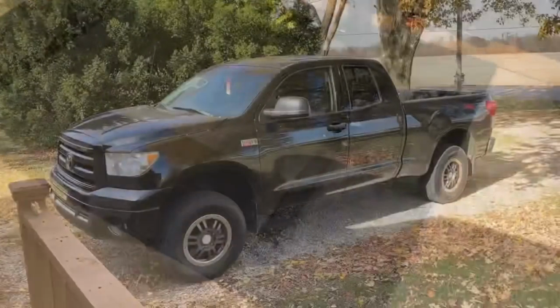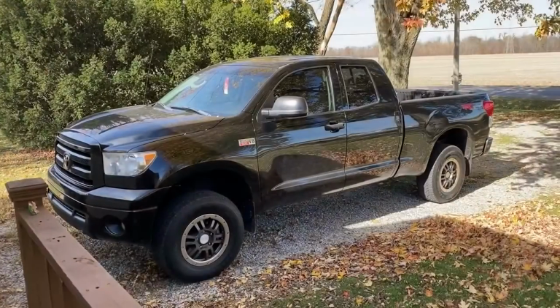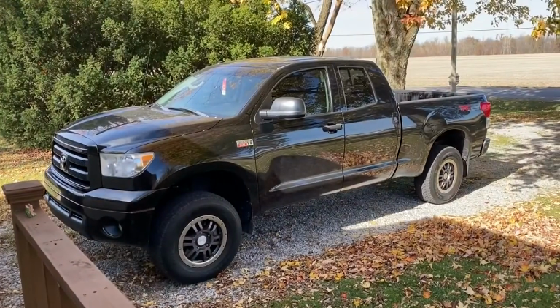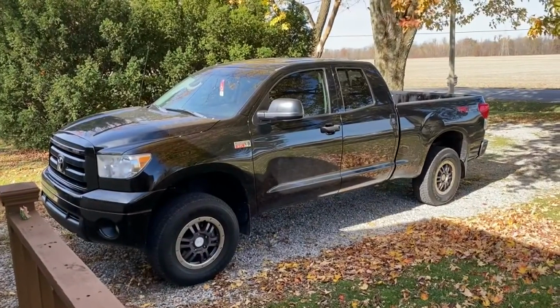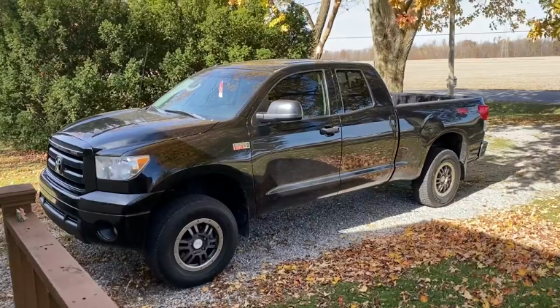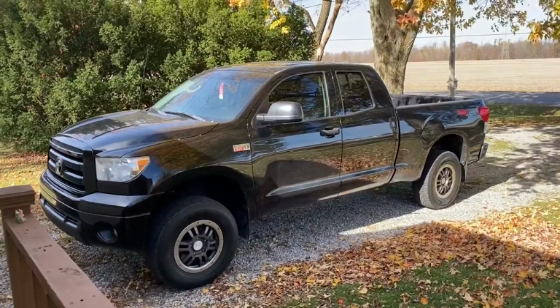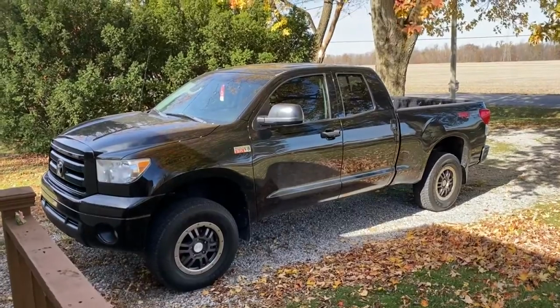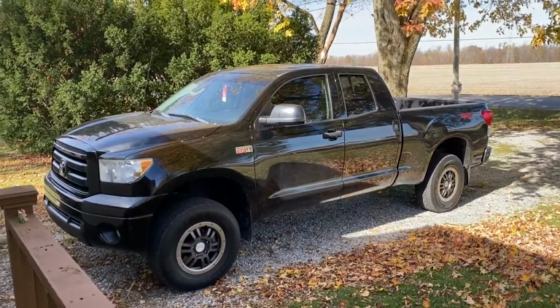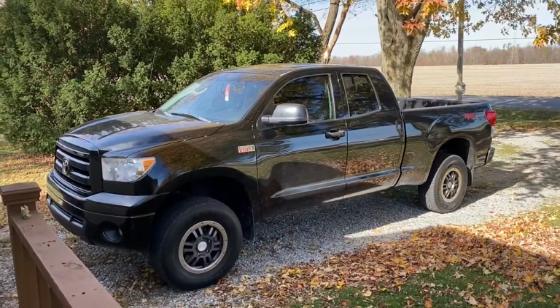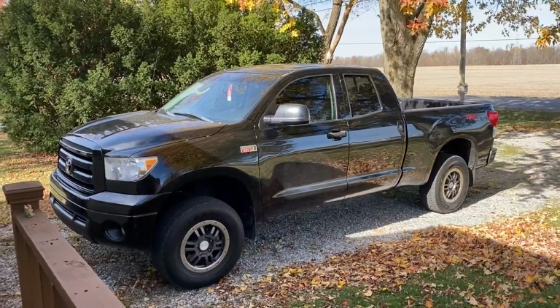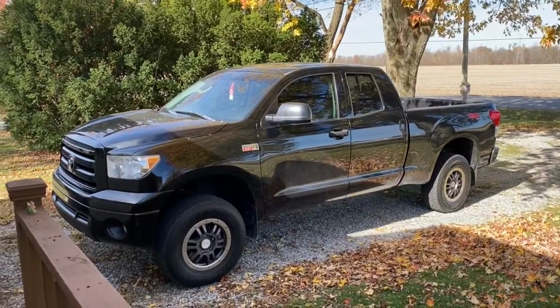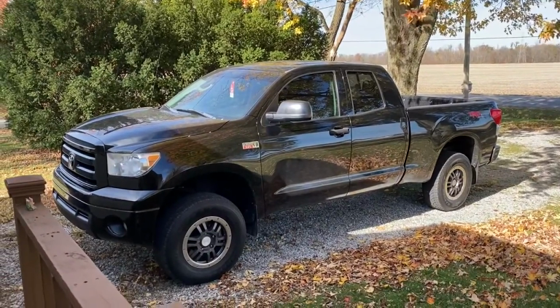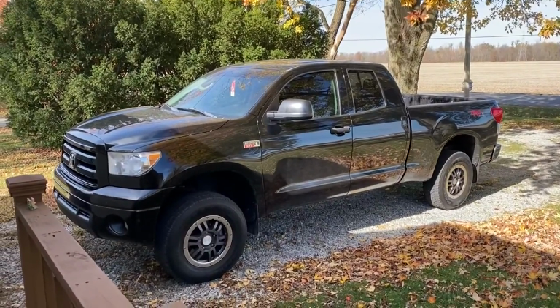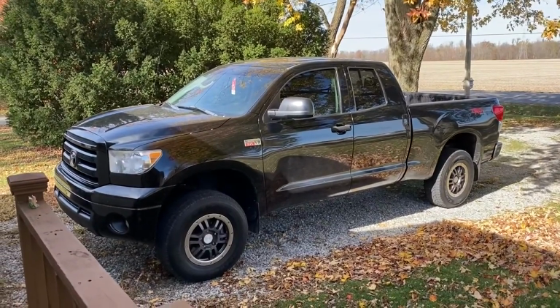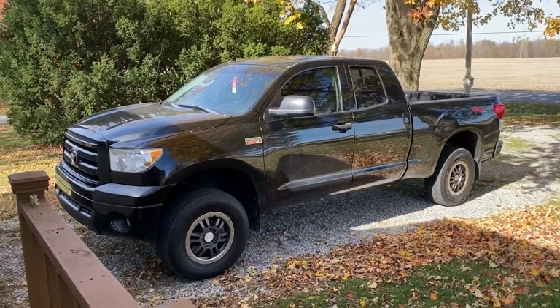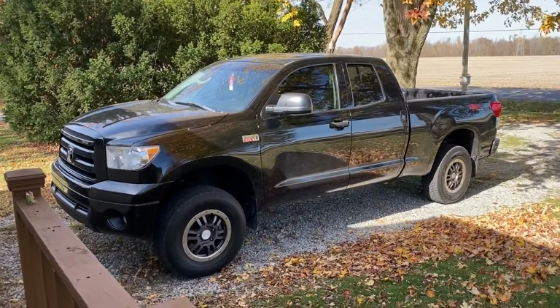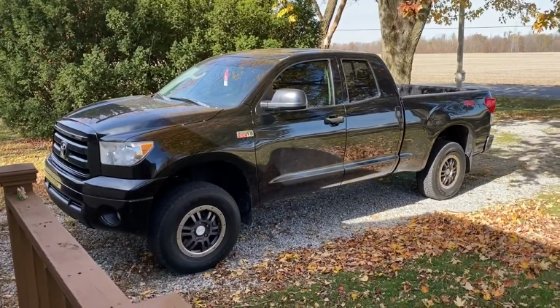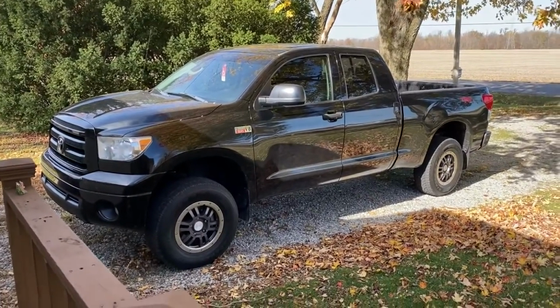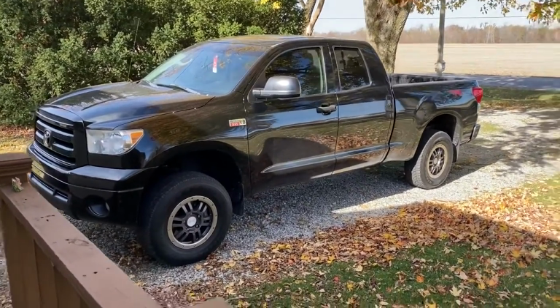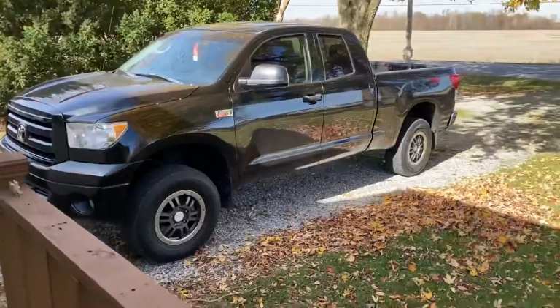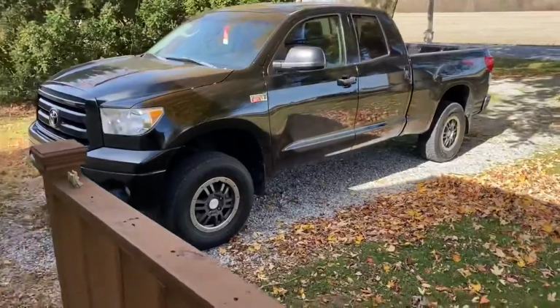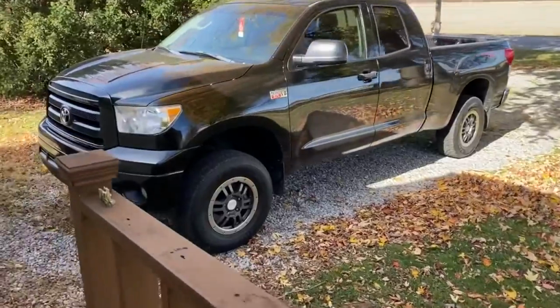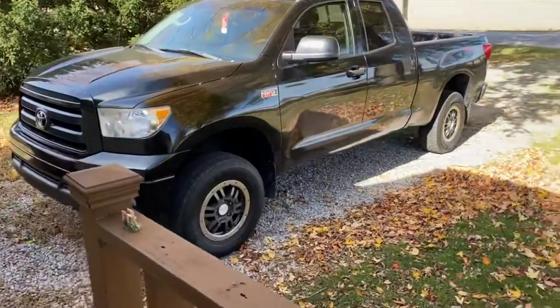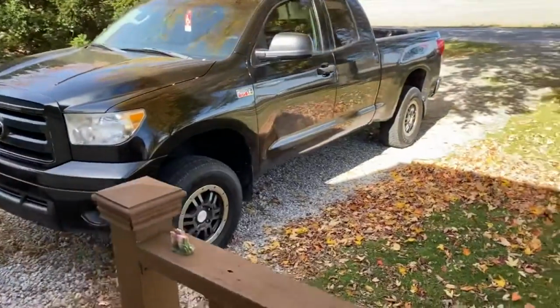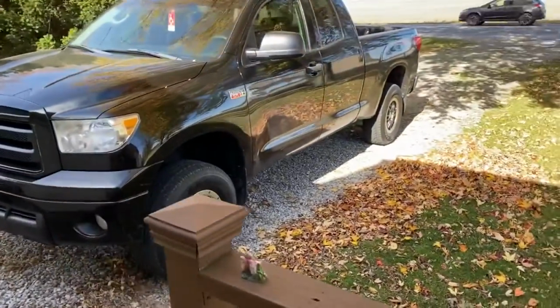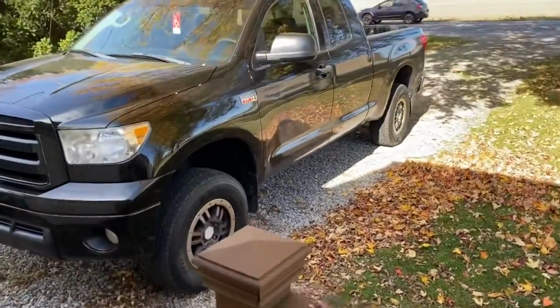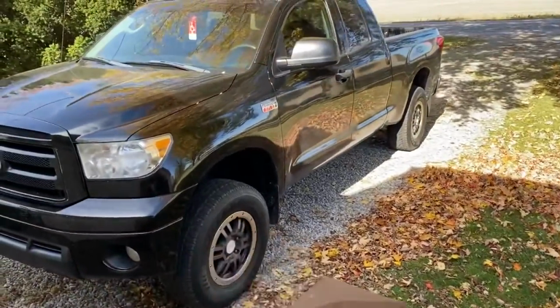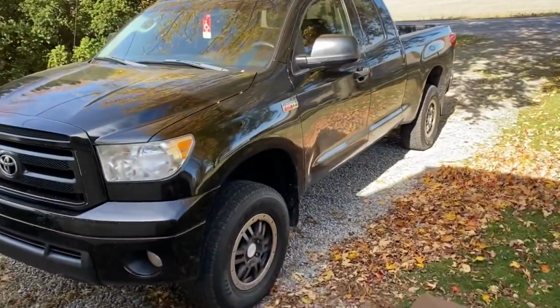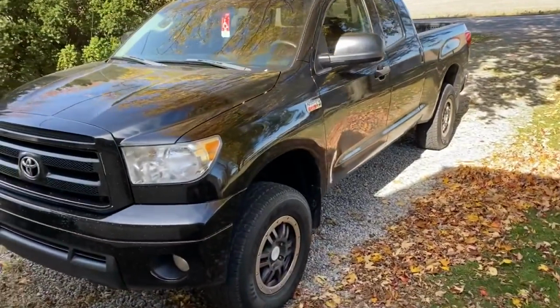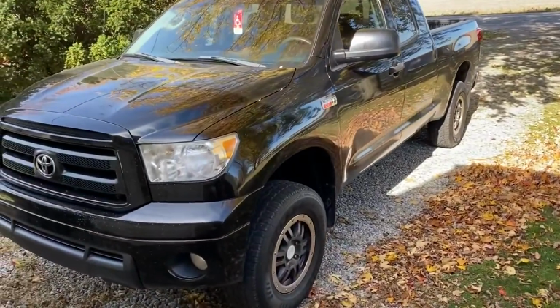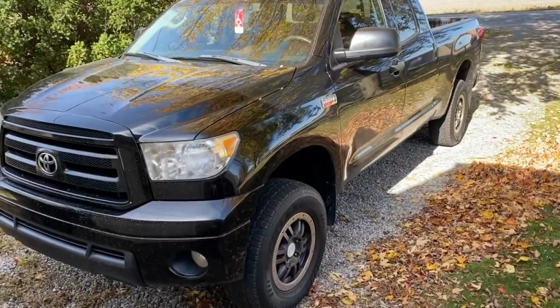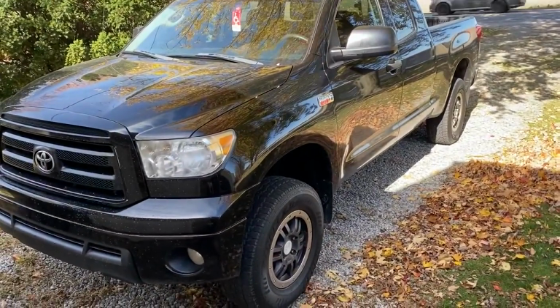Here it is. No, I did not get a new truck. This is my dad's. He's letting me use it while my car's in the shop. It's pretty nice, though.